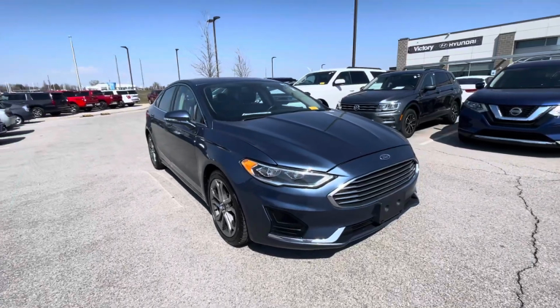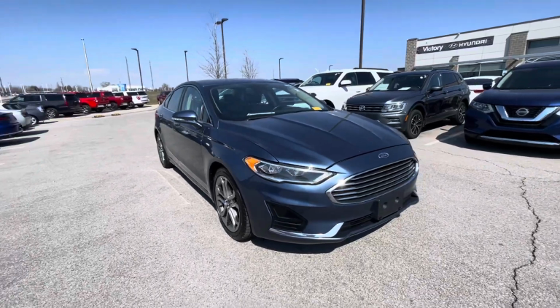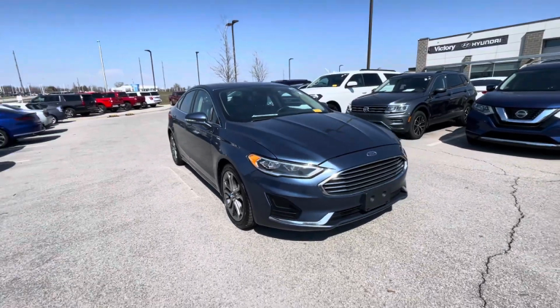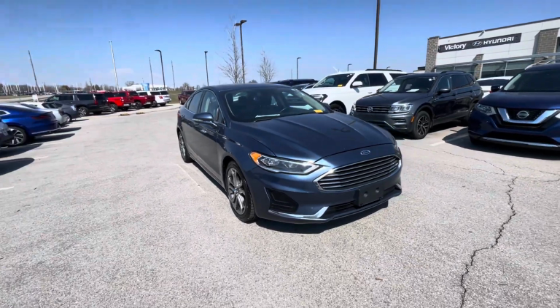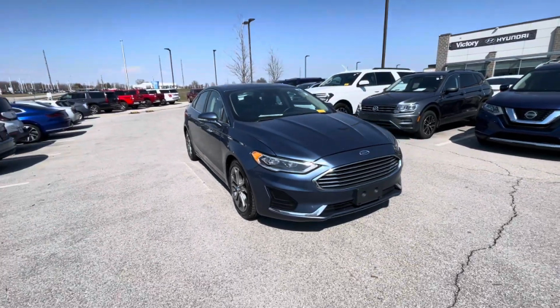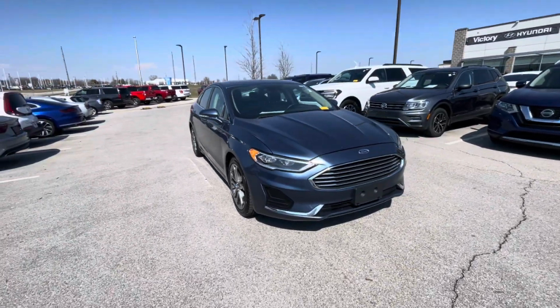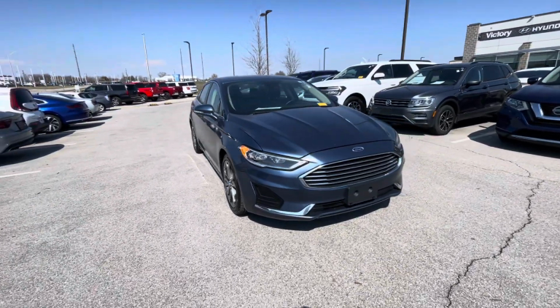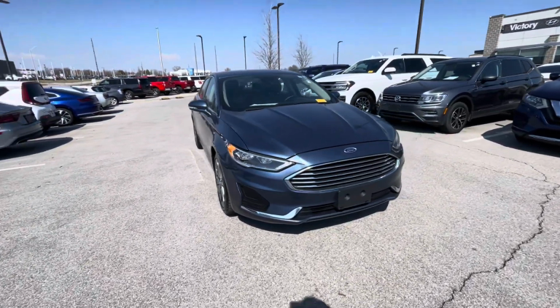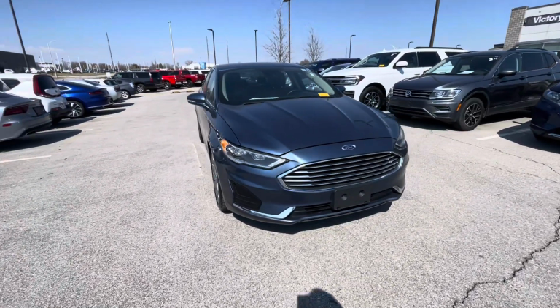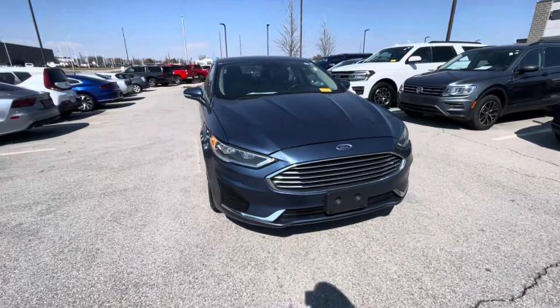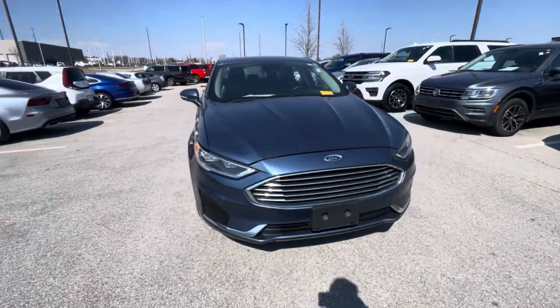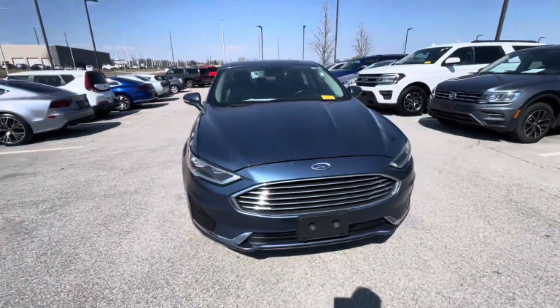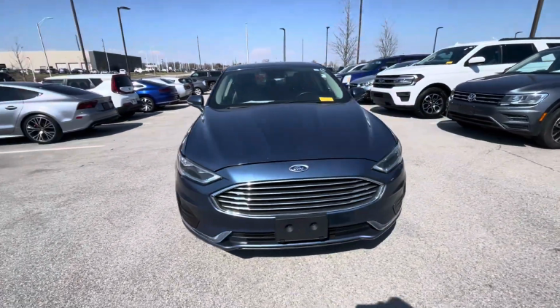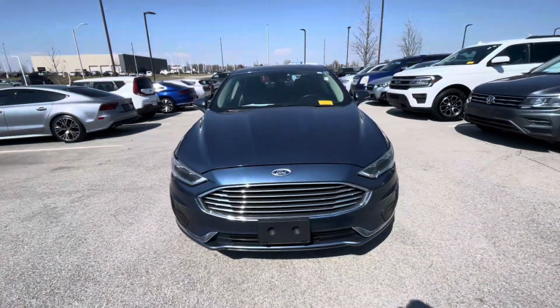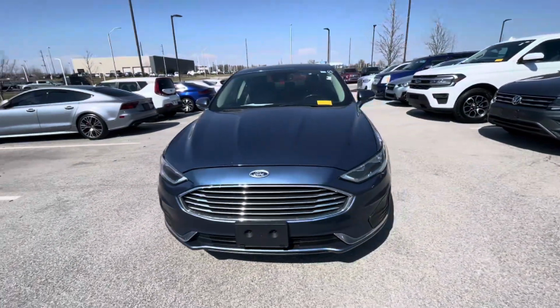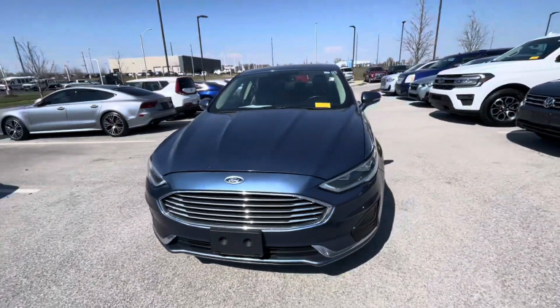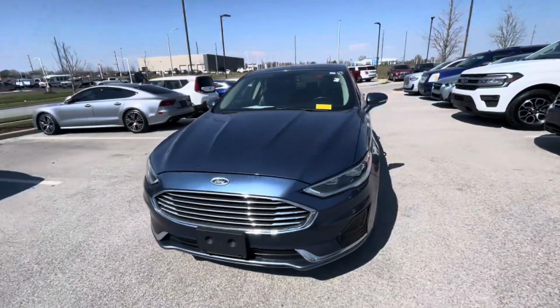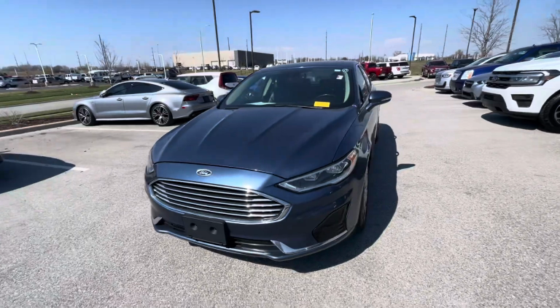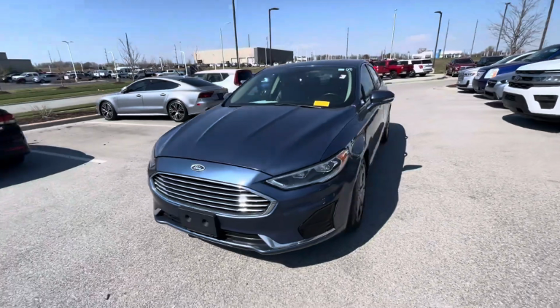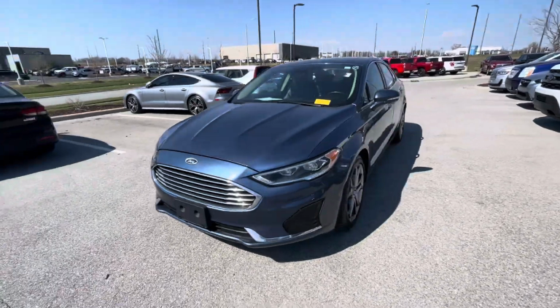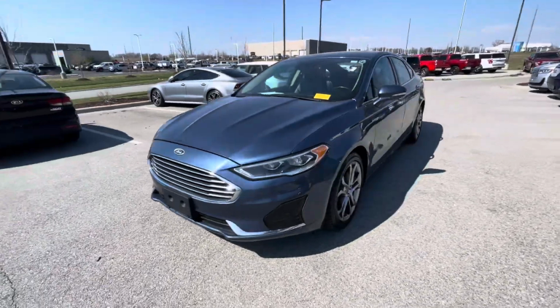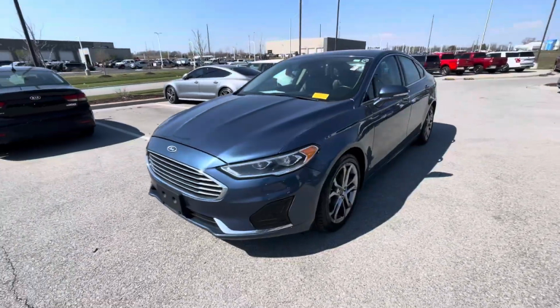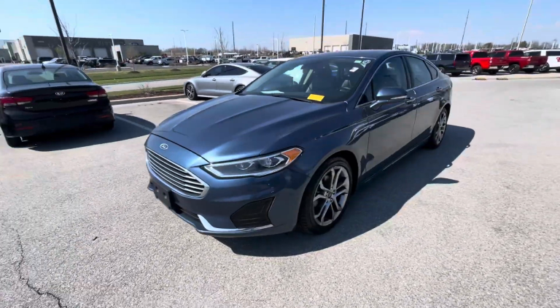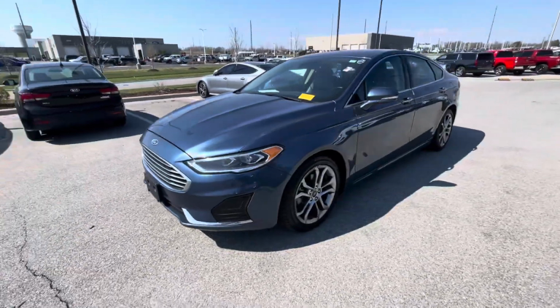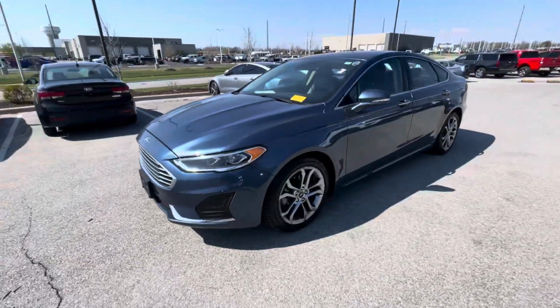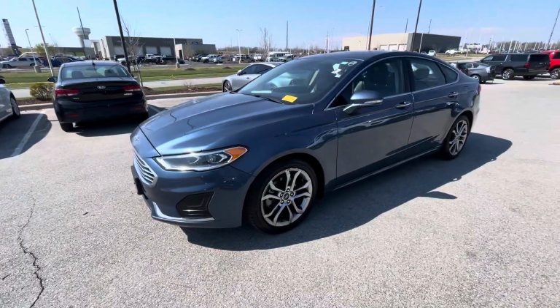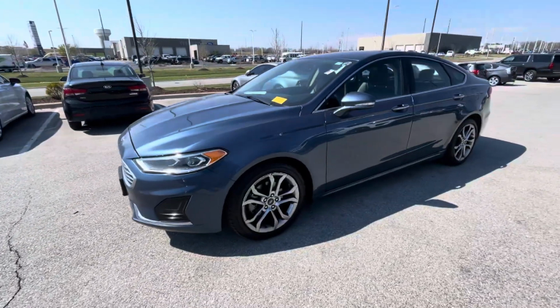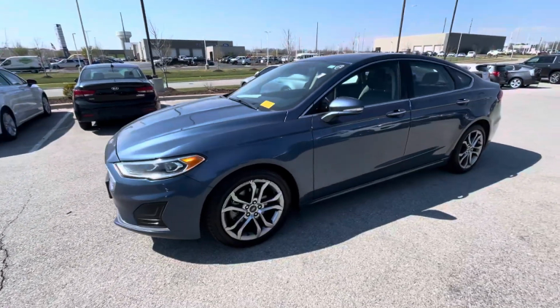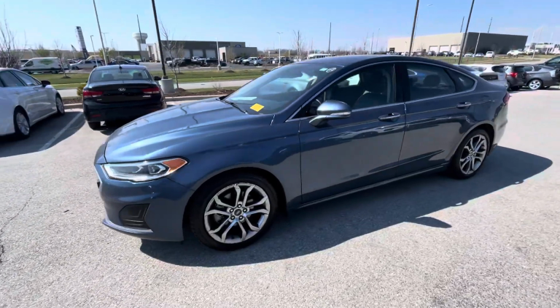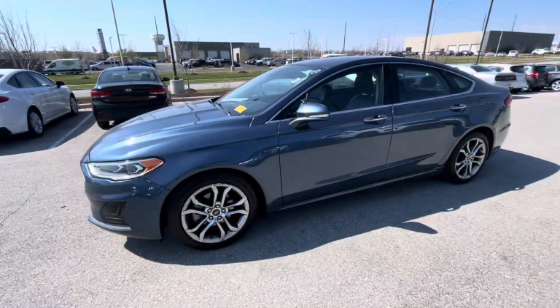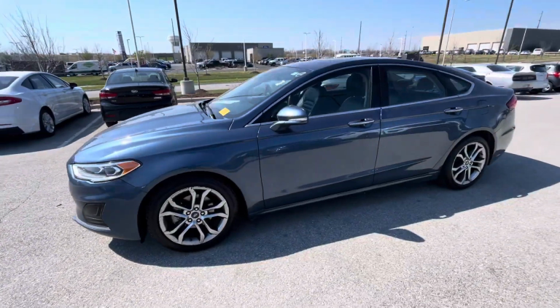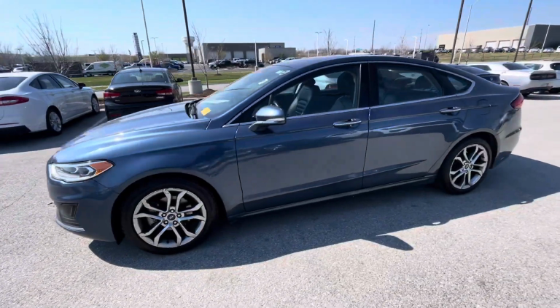Hi Isabel, my name is Gustavo. I'm from Premier Auto Alley, and today I just want to shoot a quick video for you regarding your internal purchase request on the 2019 Ford Fusion.